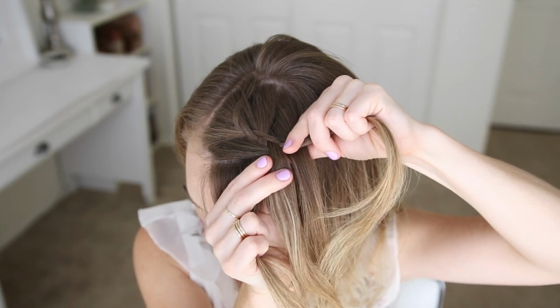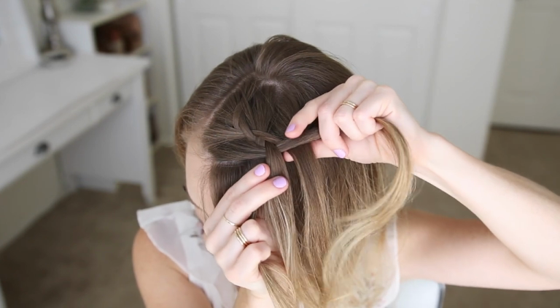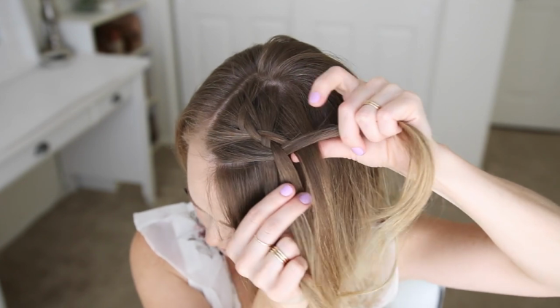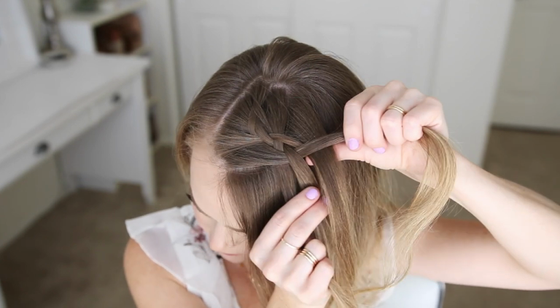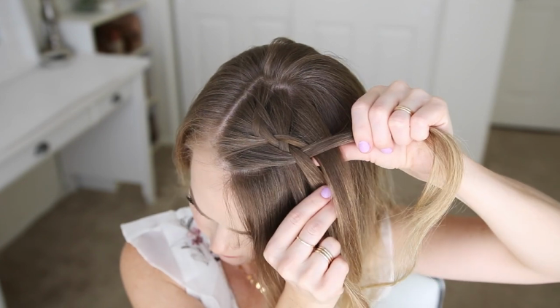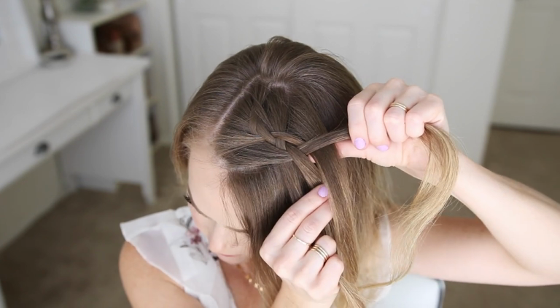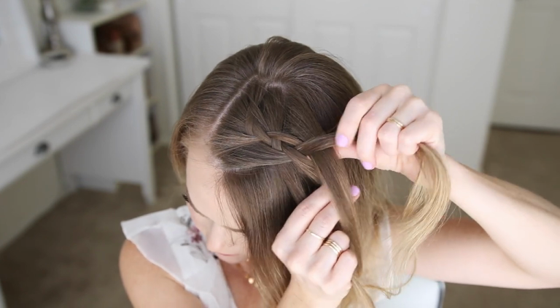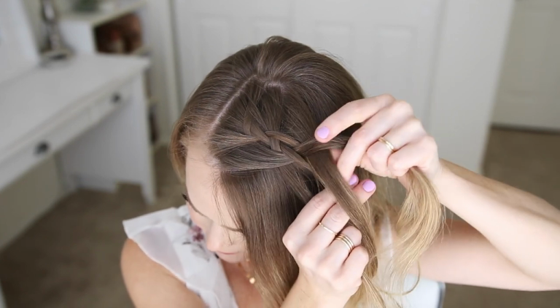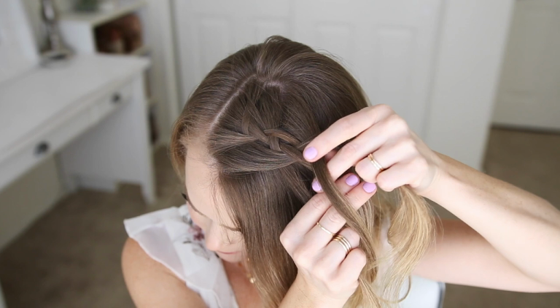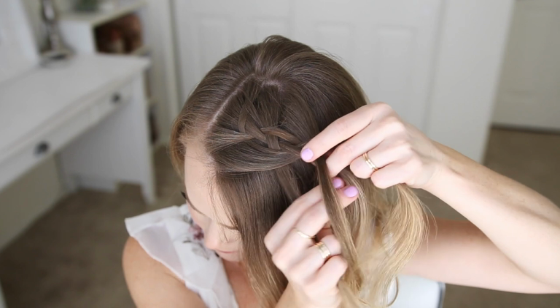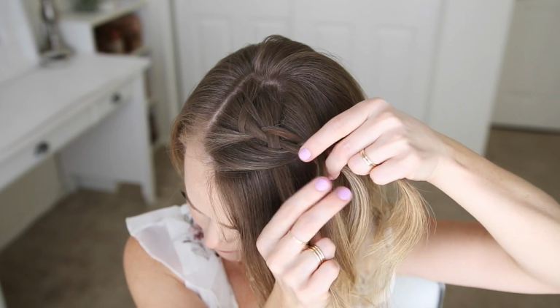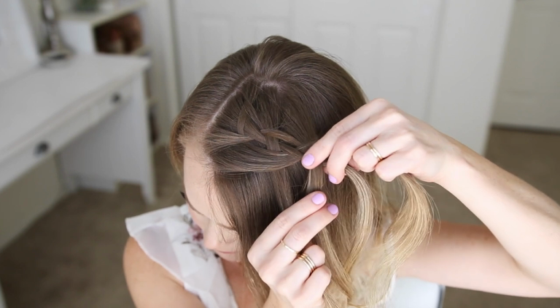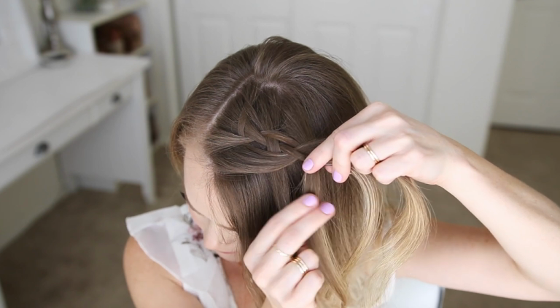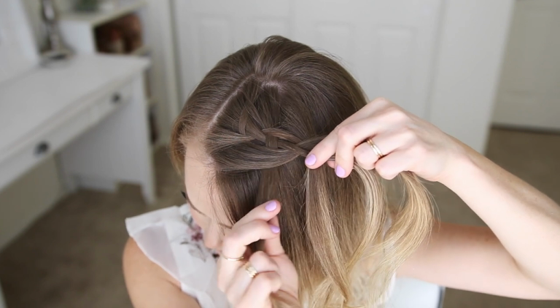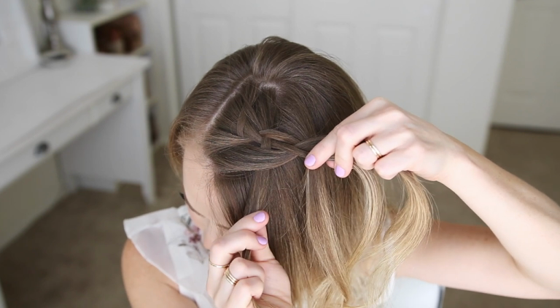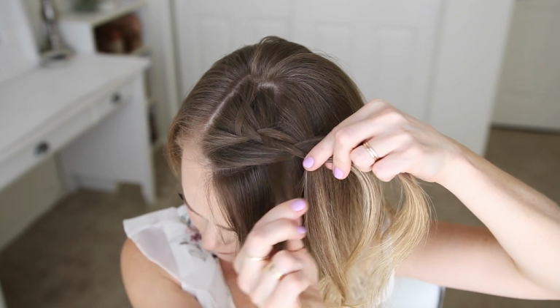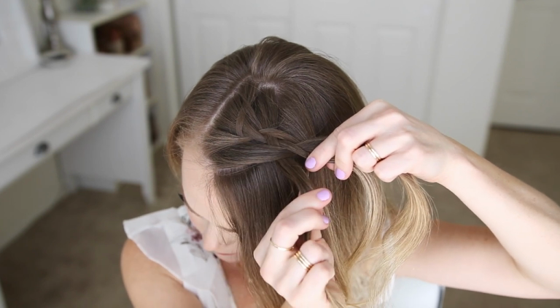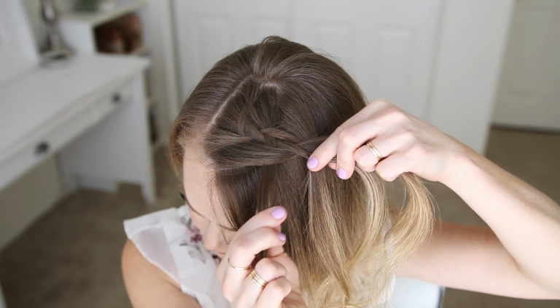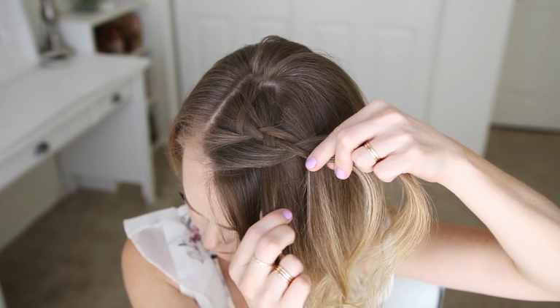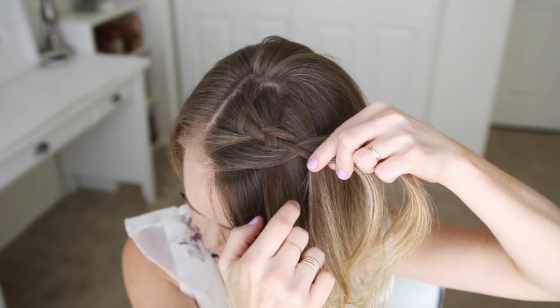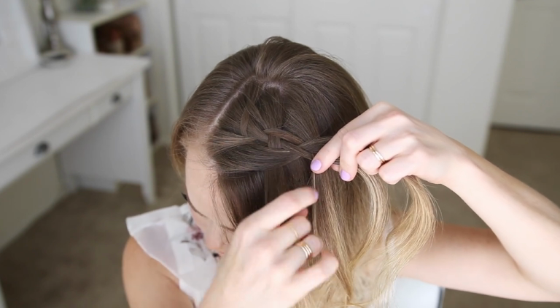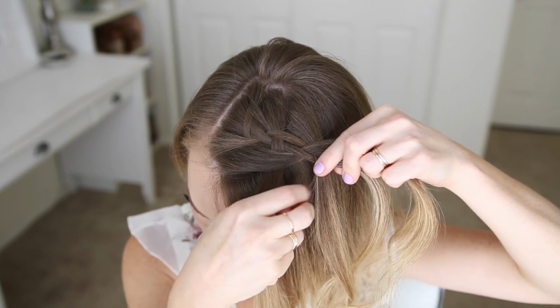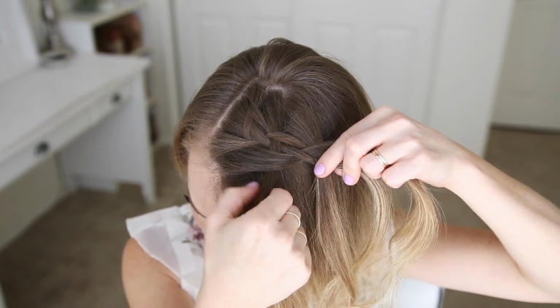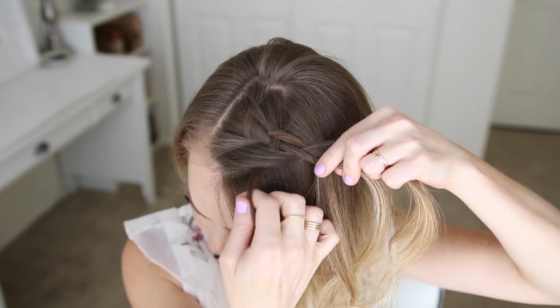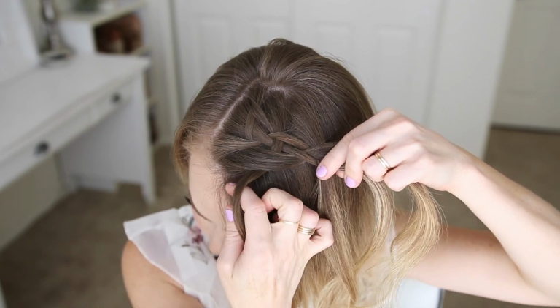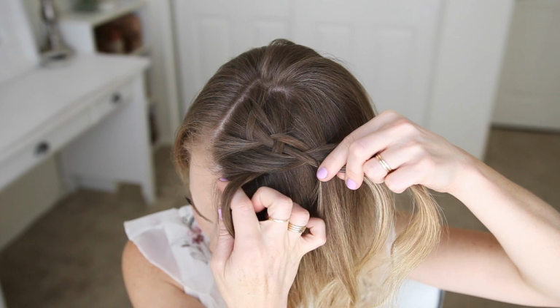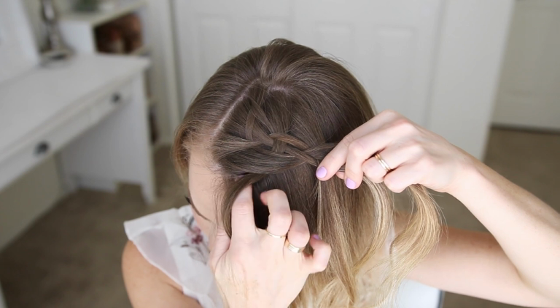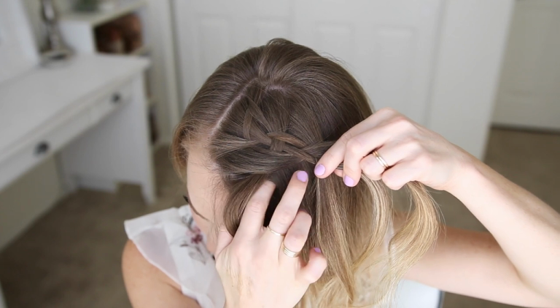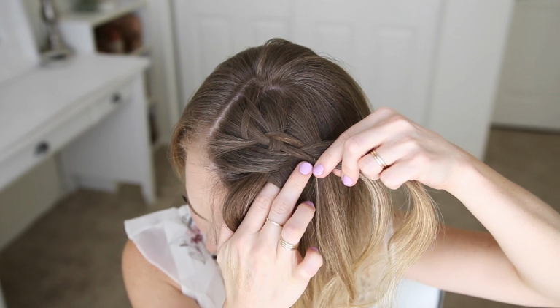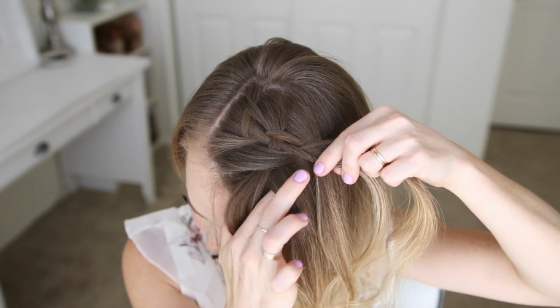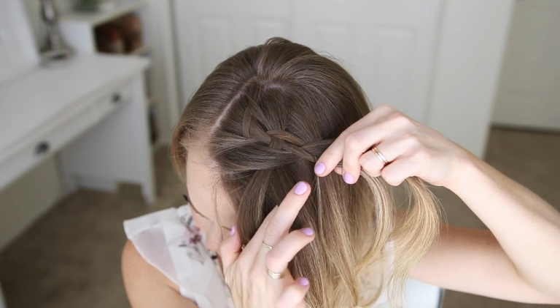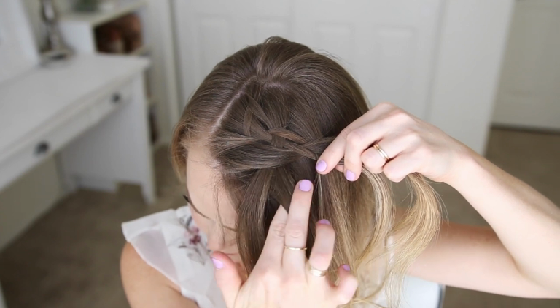Now I'm going to begin a new set, crossing the fourth strand under the third and bringing a new section into the braid, then crossing it over the second. Now instead of crossing it under the first, I'm going to drop down the first strand, pick up a new section in its place, crossing it over the second strand — and this will create the first waterfall piece.